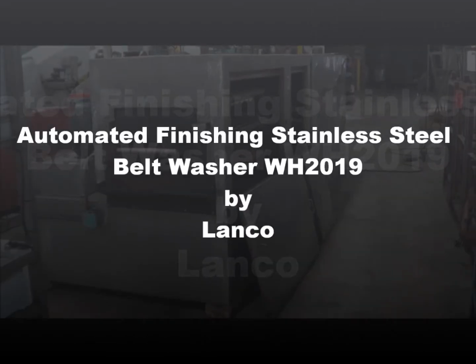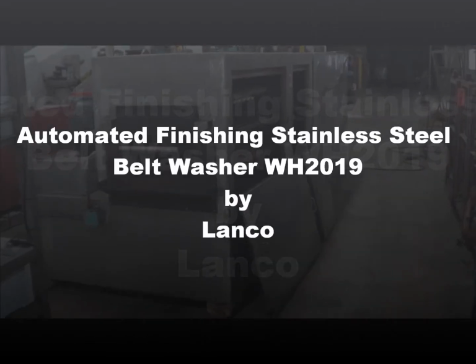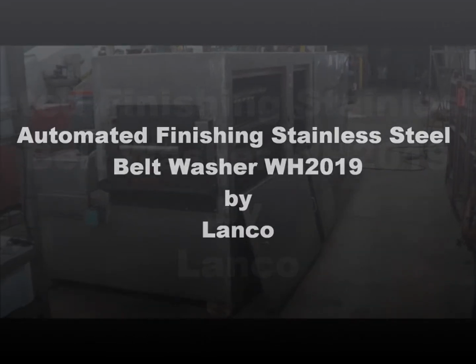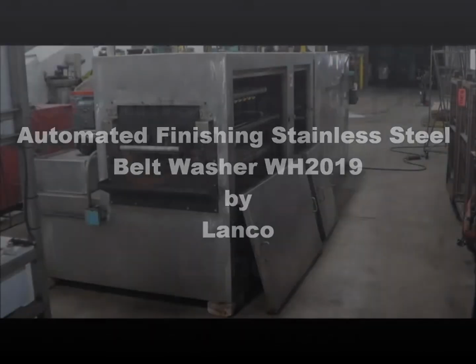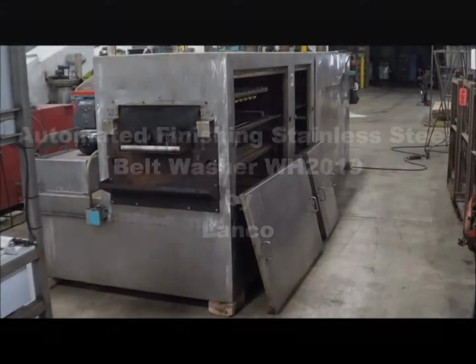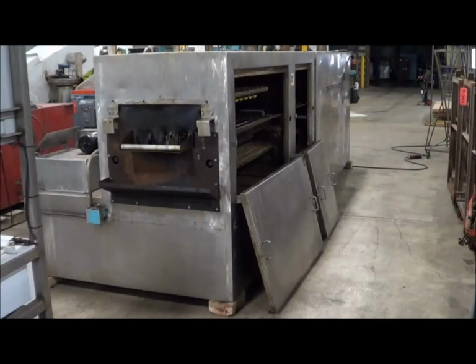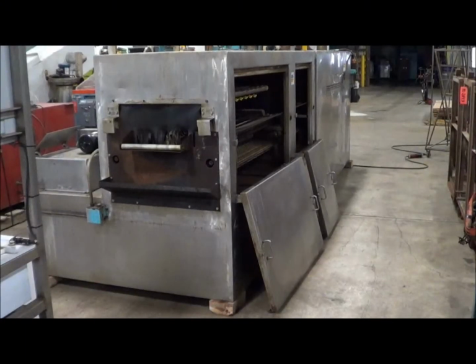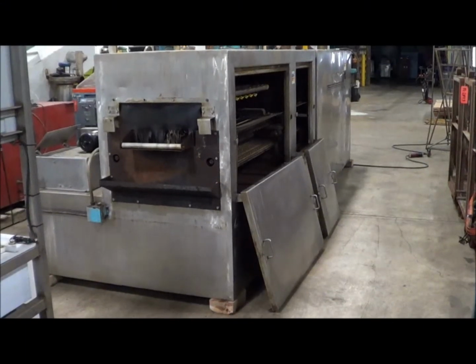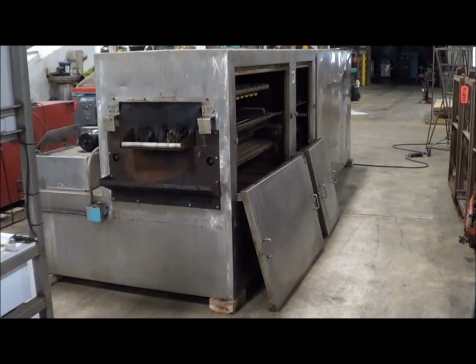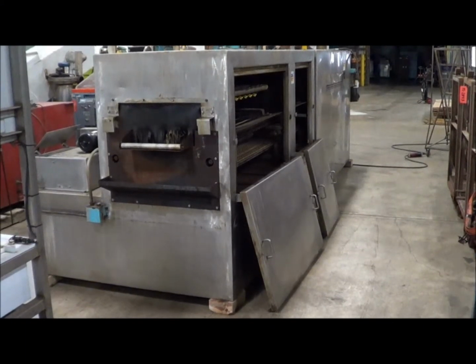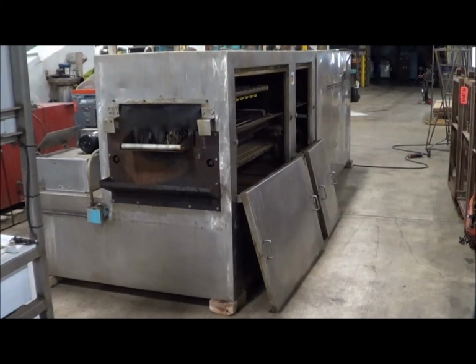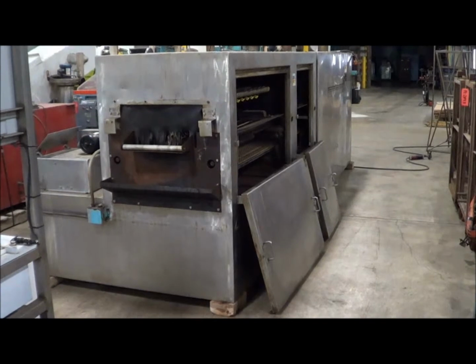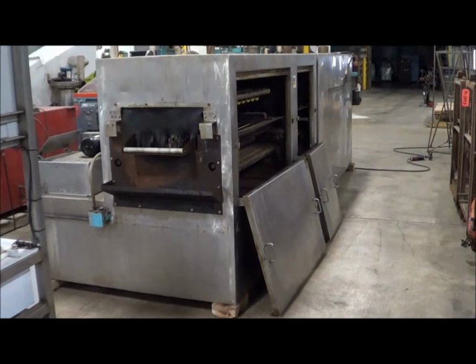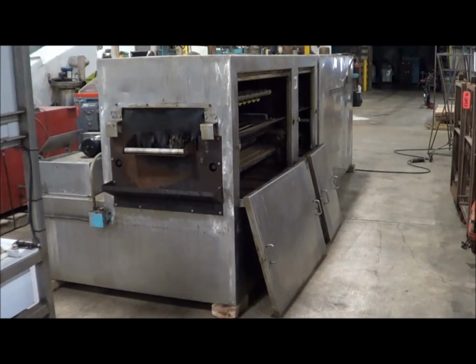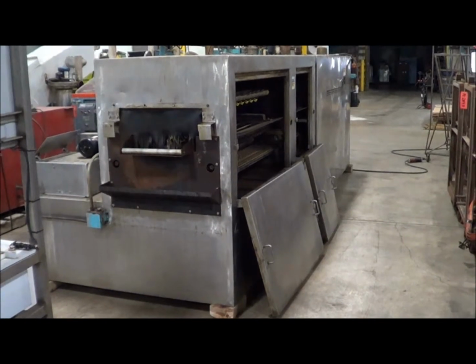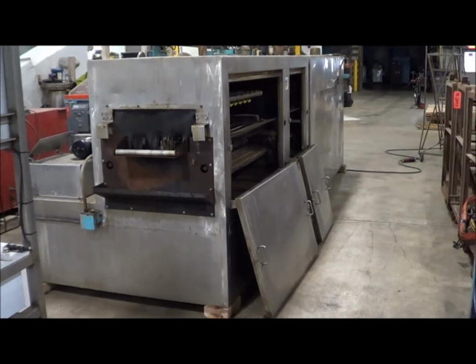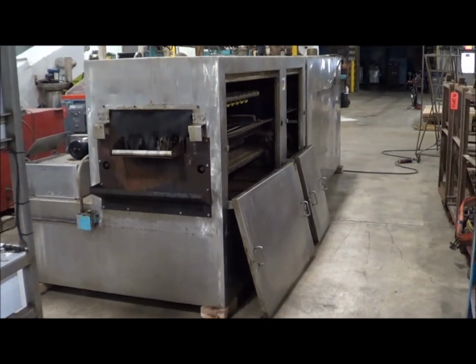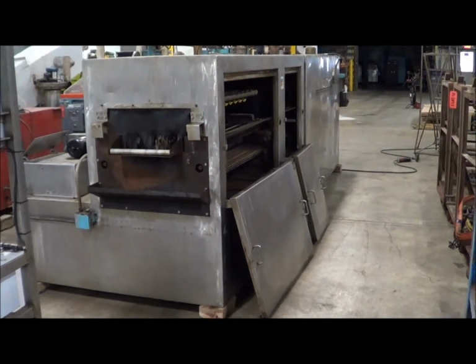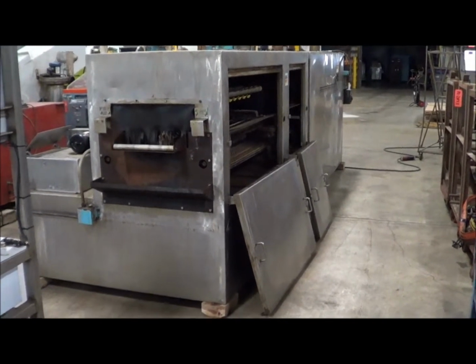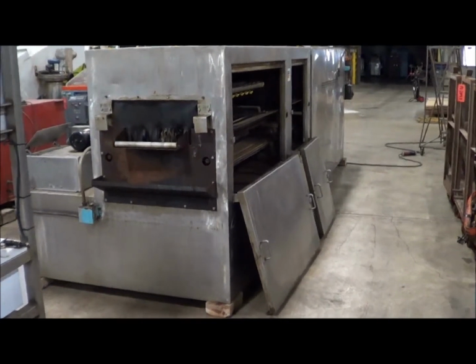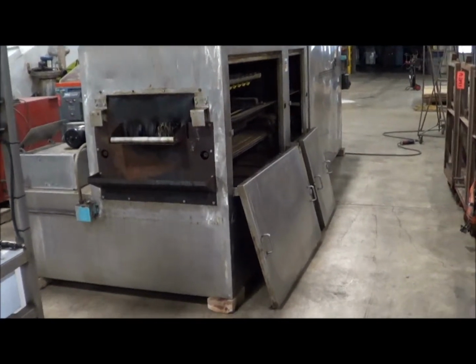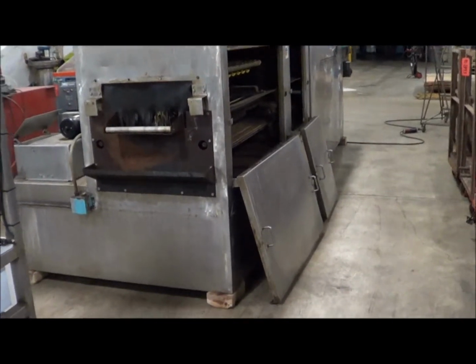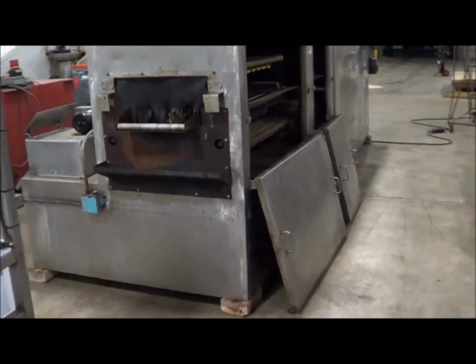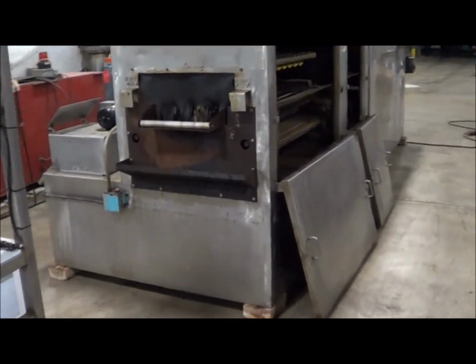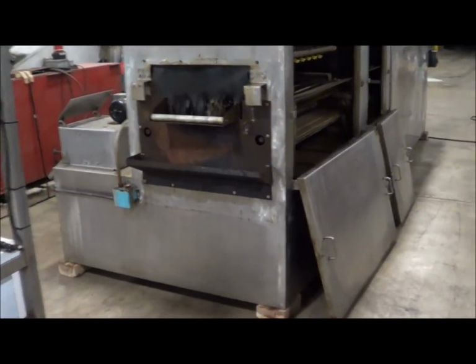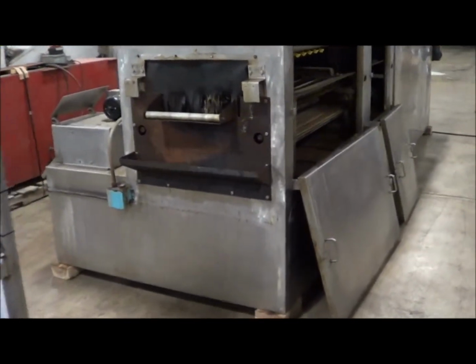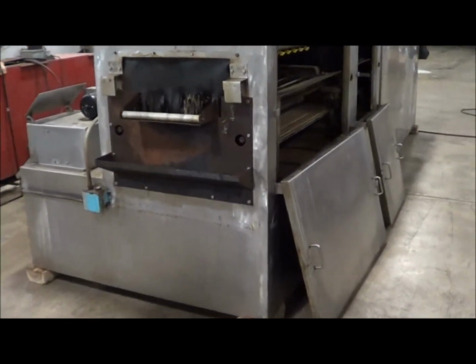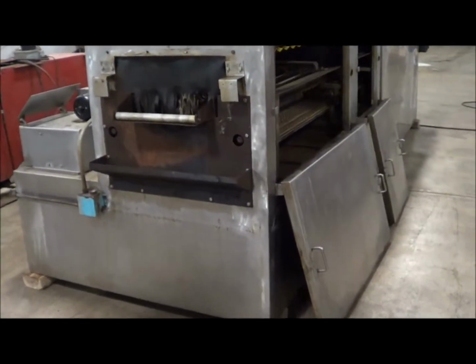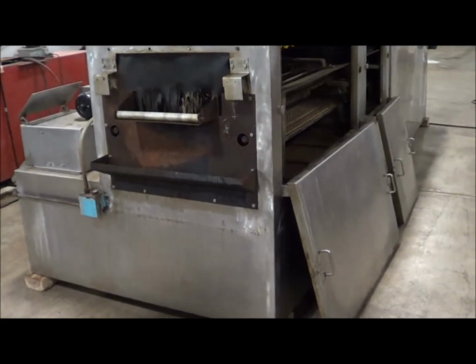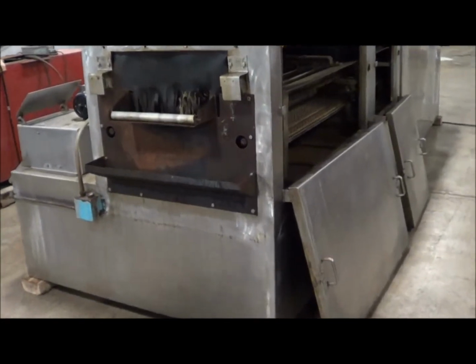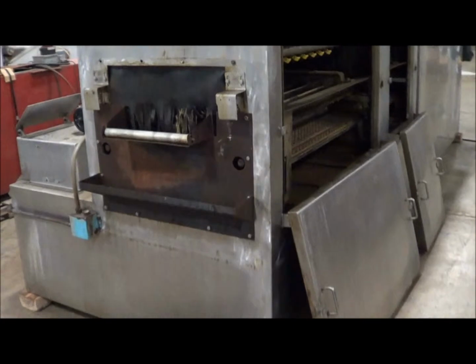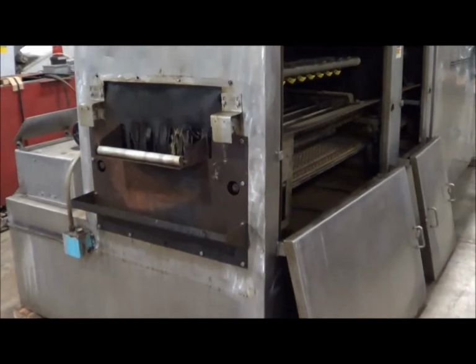Hello, today you're looking at an AFI washer brought to you by Lanco Corporation. This Automated Finishing Incorporated unit is the PWD-18.